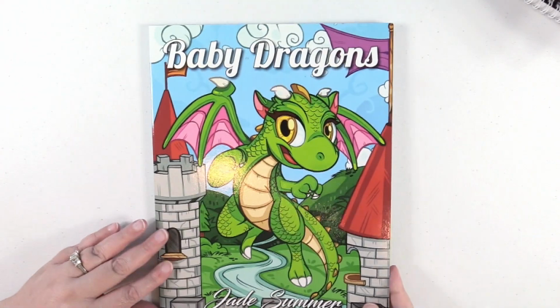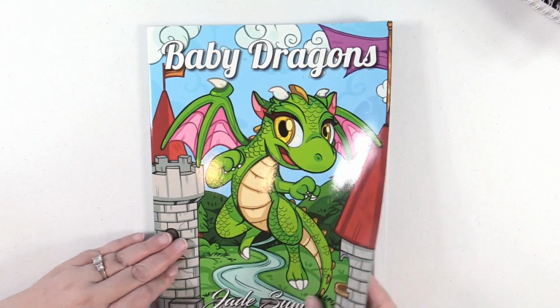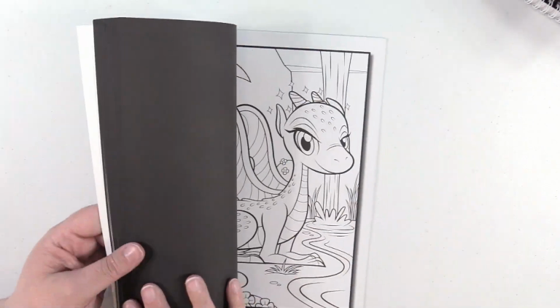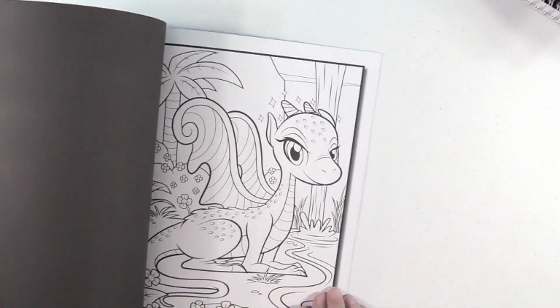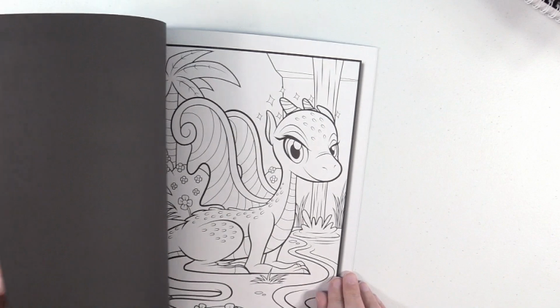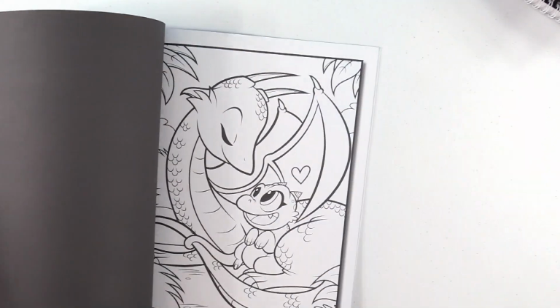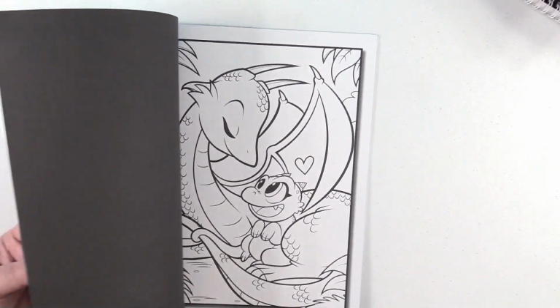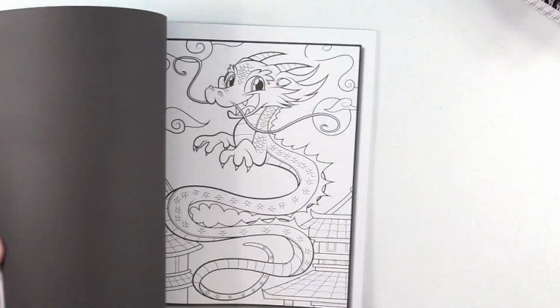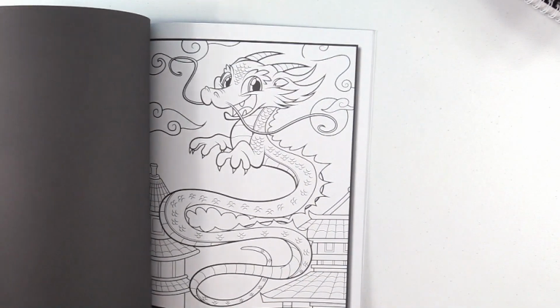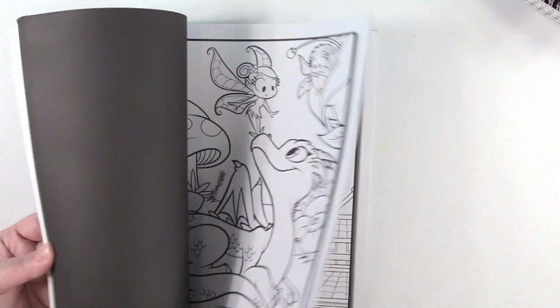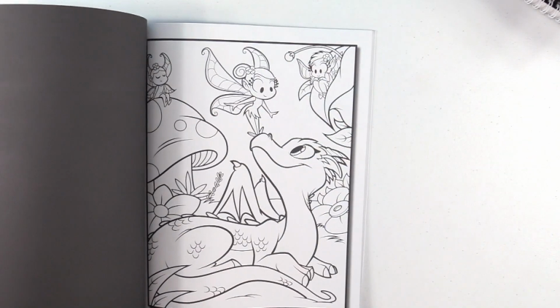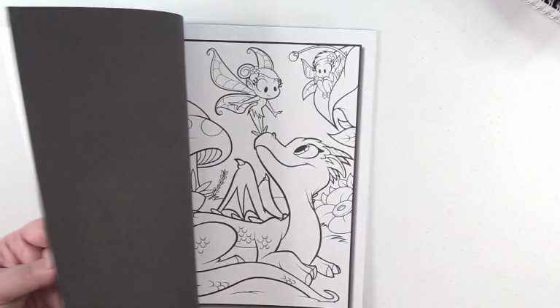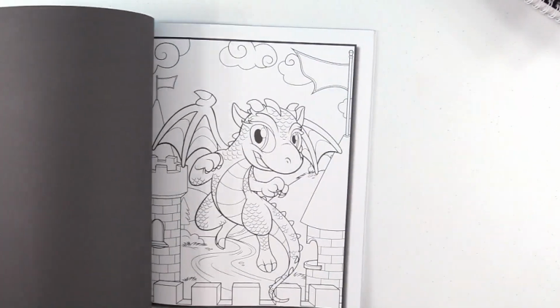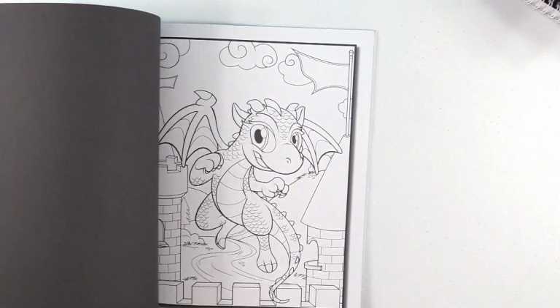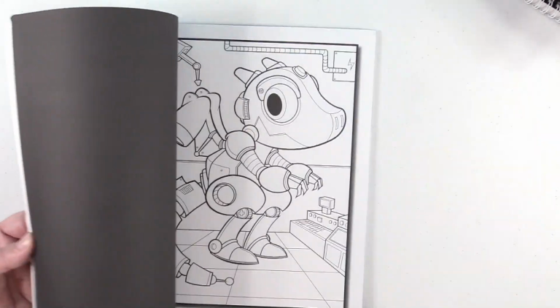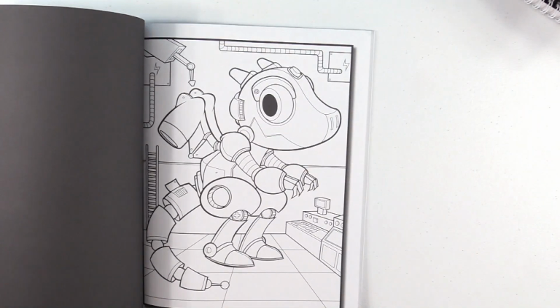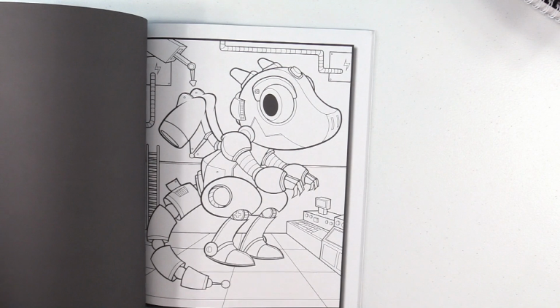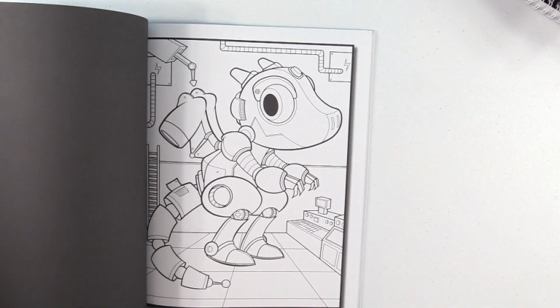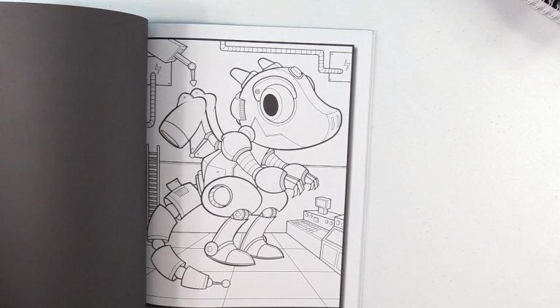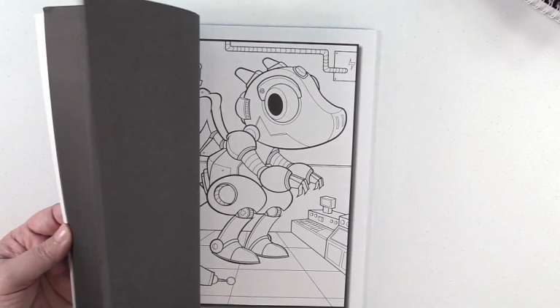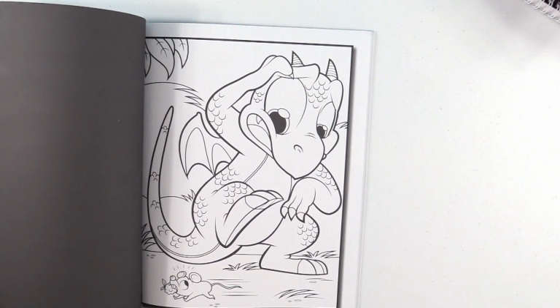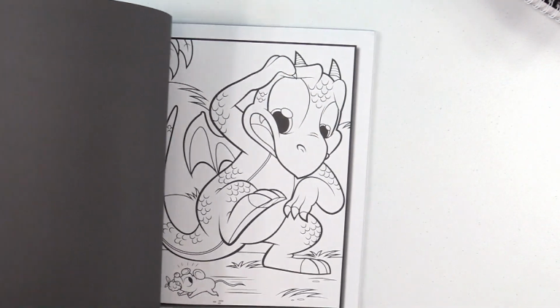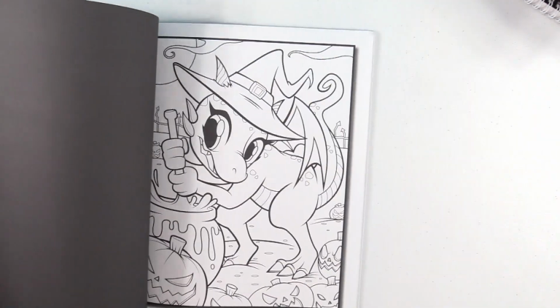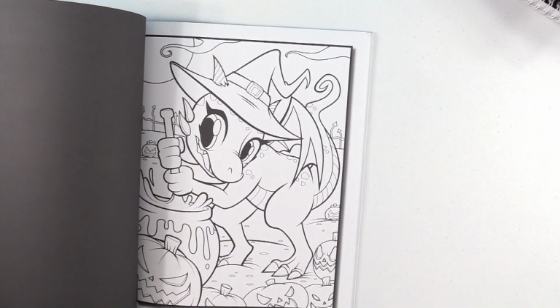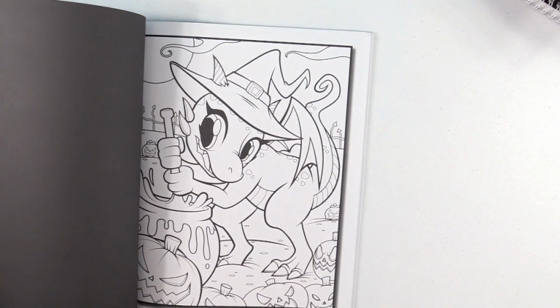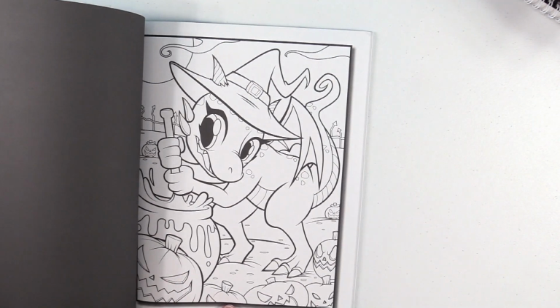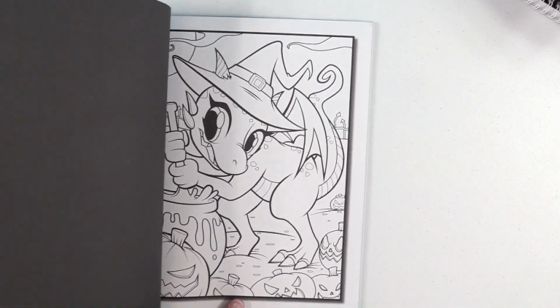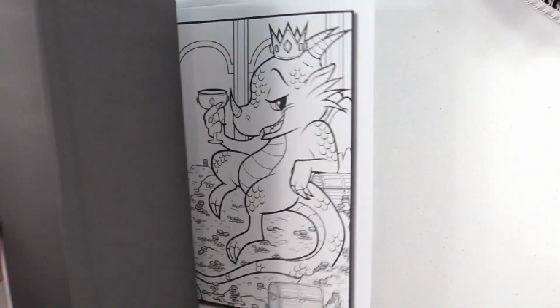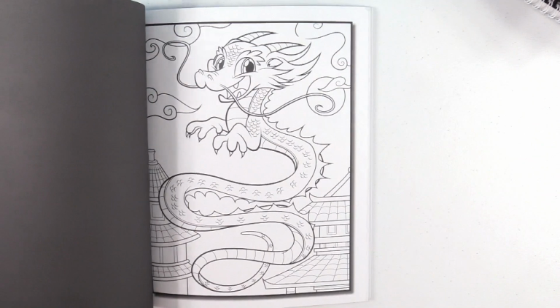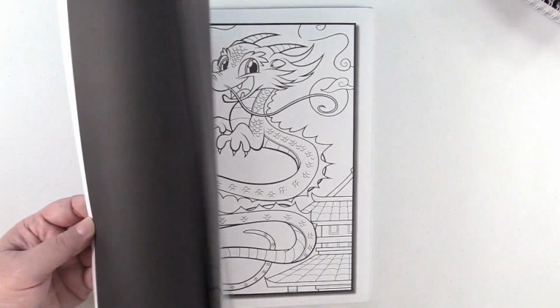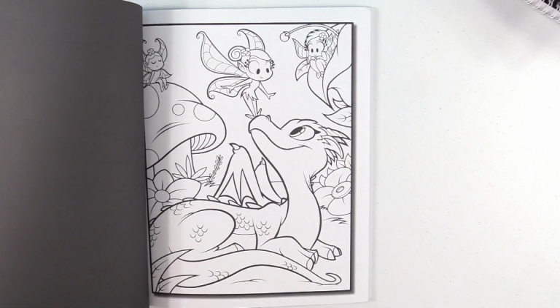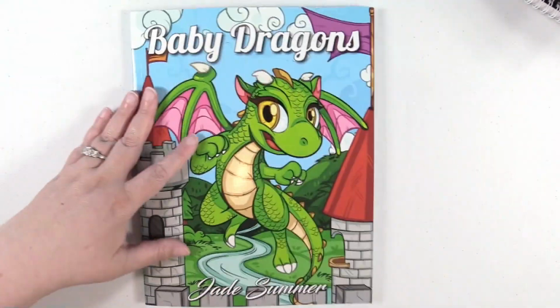Jade Summer Baby Dragons. Look at all these adorable little baby dragons. I want him — they're so cute. Look at this one. Awesome.